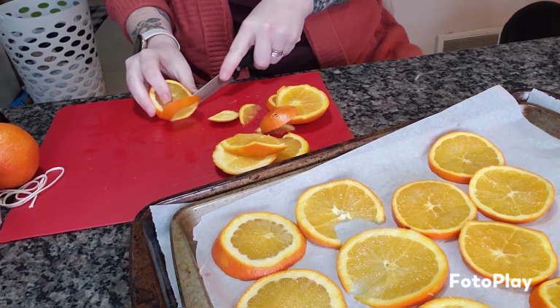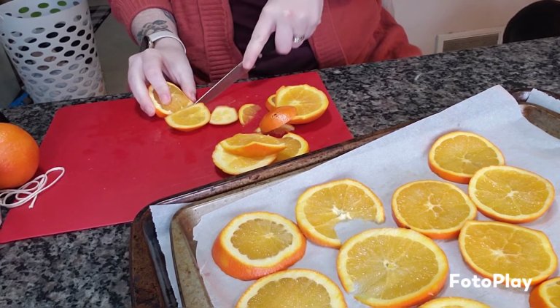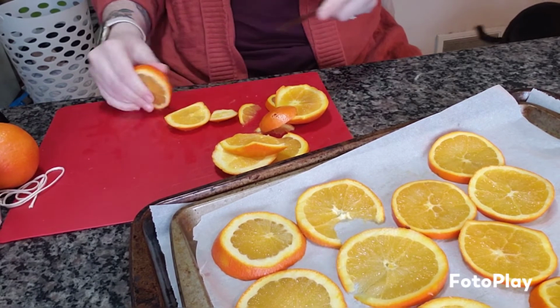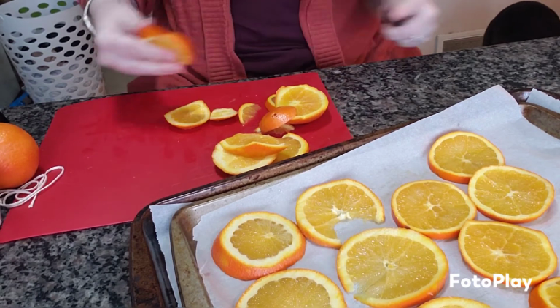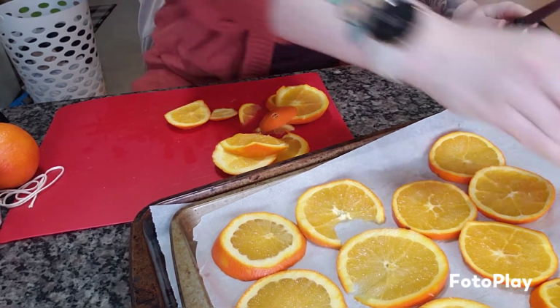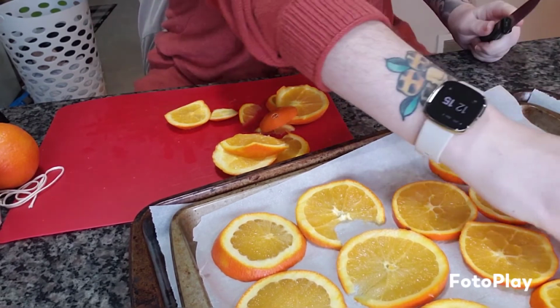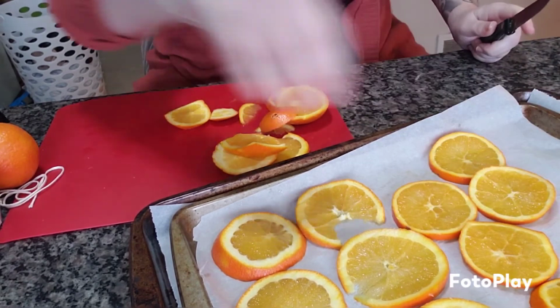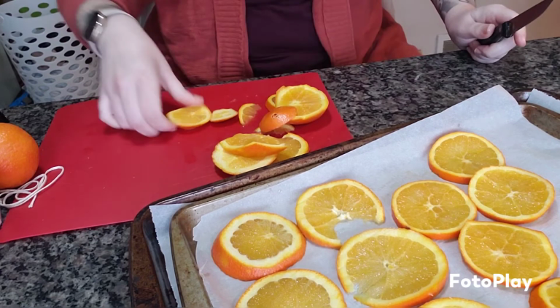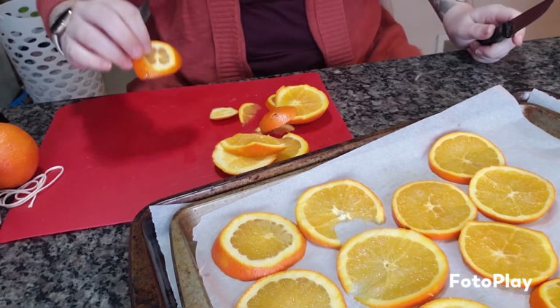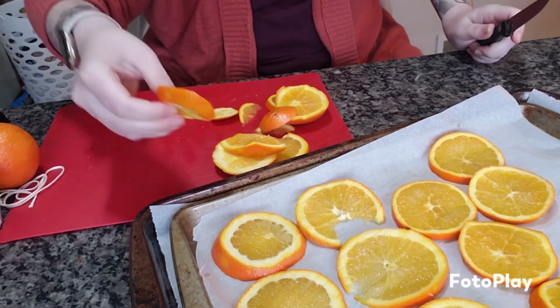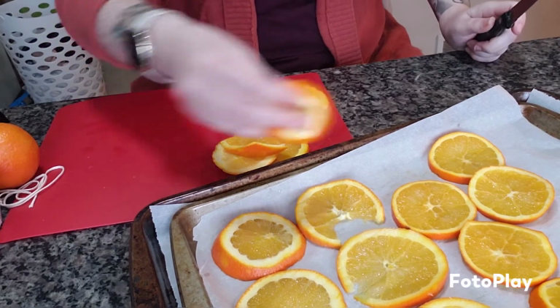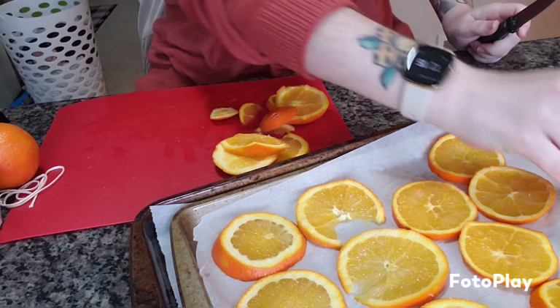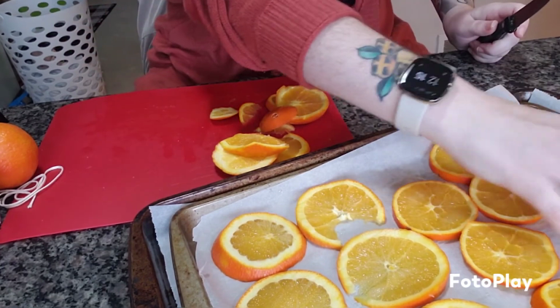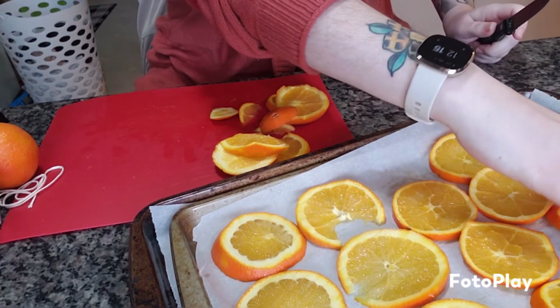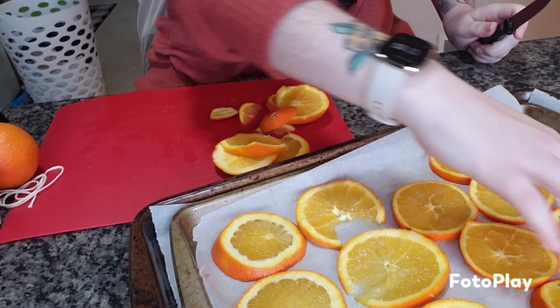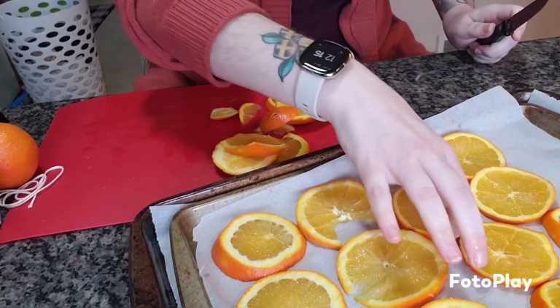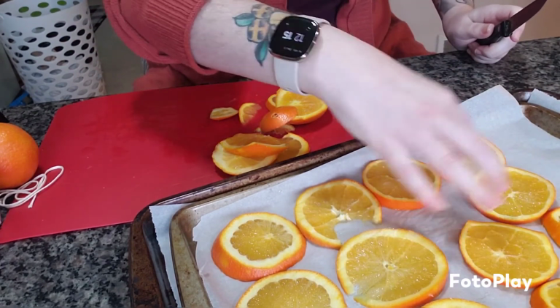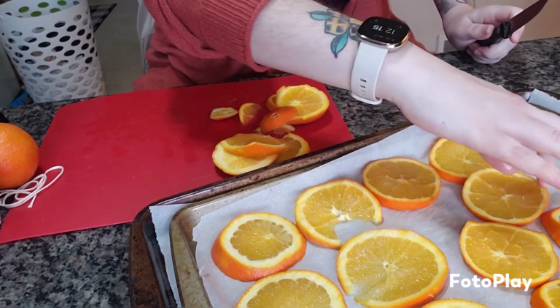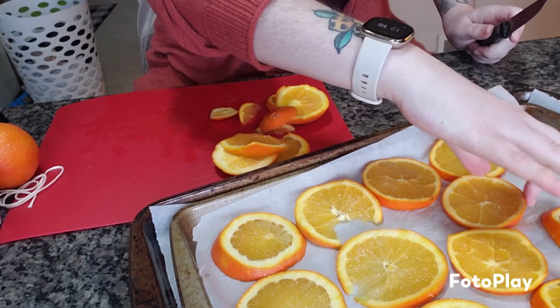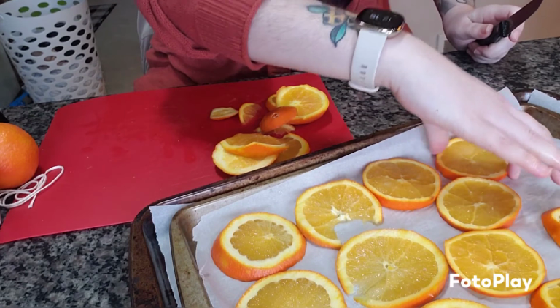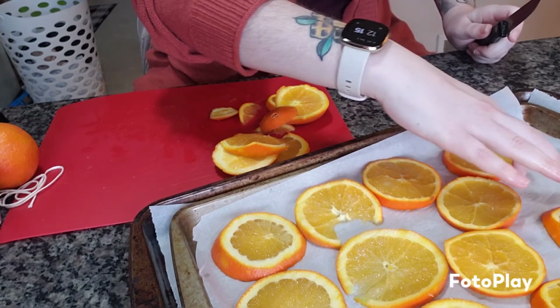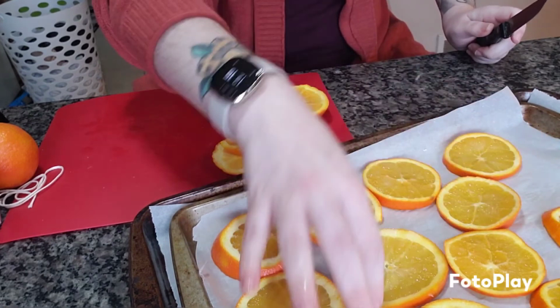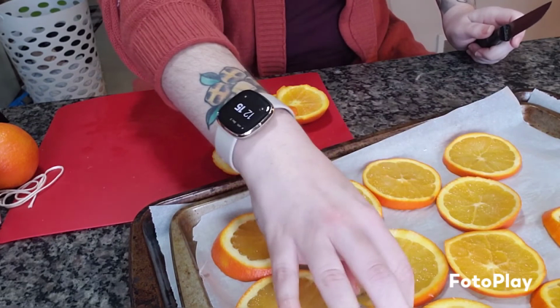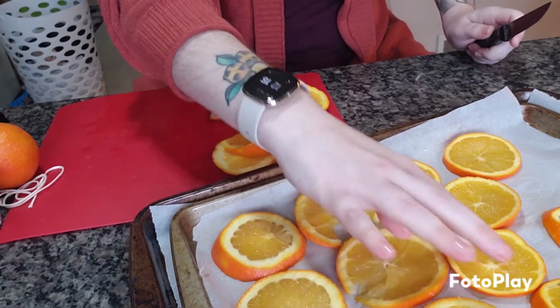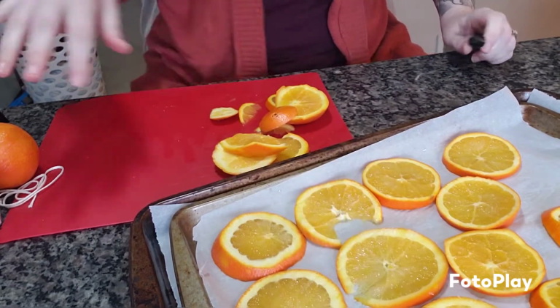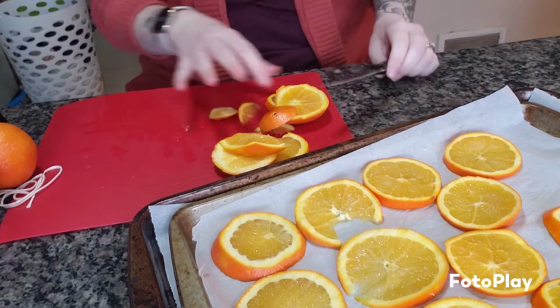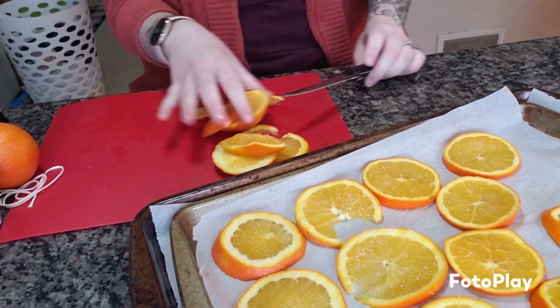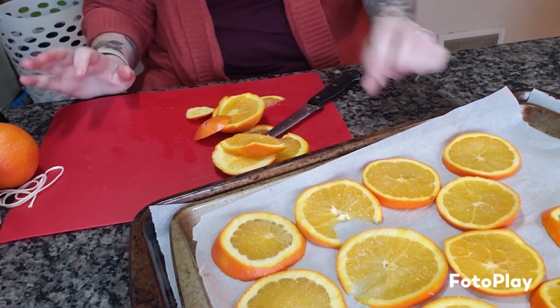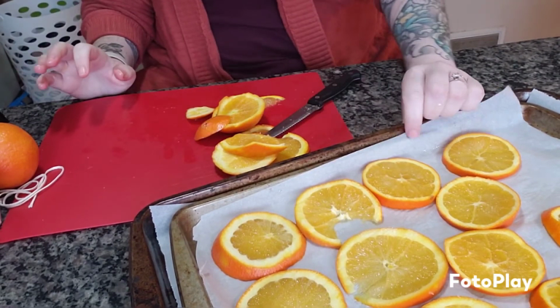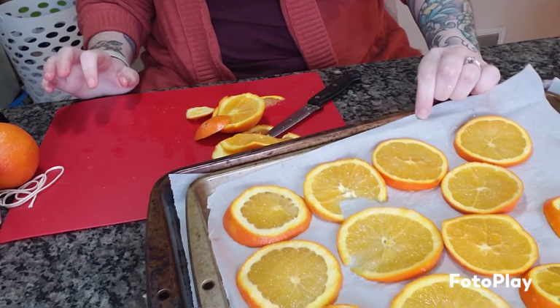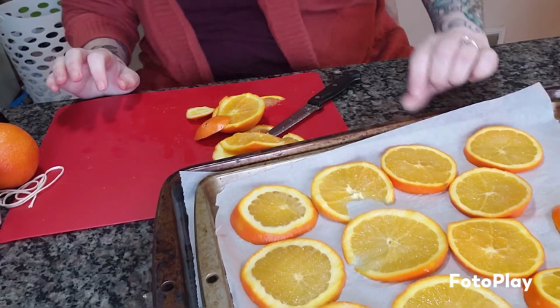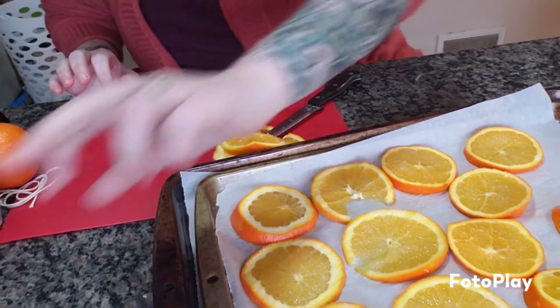I am so excited to see how this turns out. If you do some thicker, they will just take a little bit longer to dry. I'm not sure if they can be touching or not. We will be back when these are halfway done.